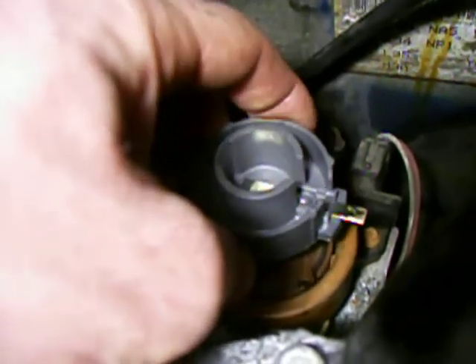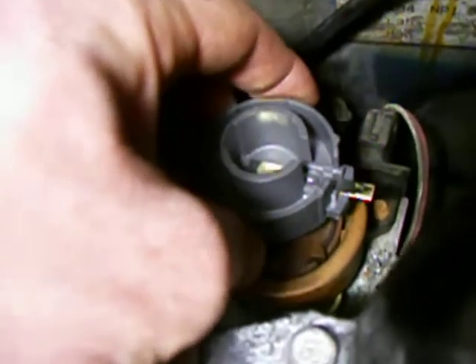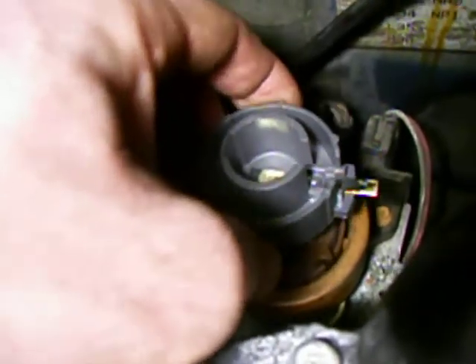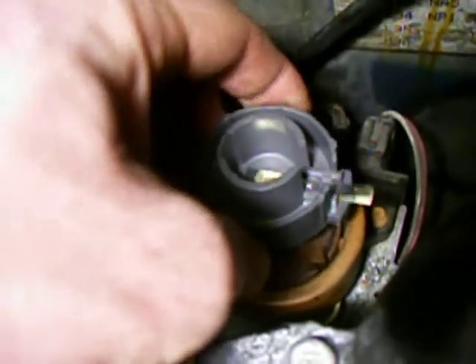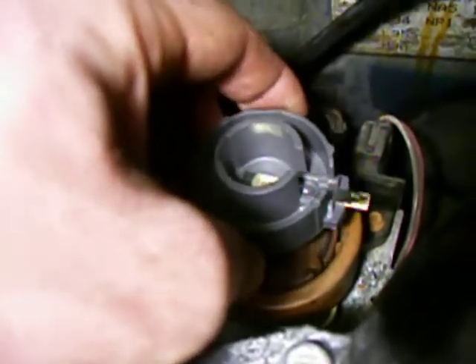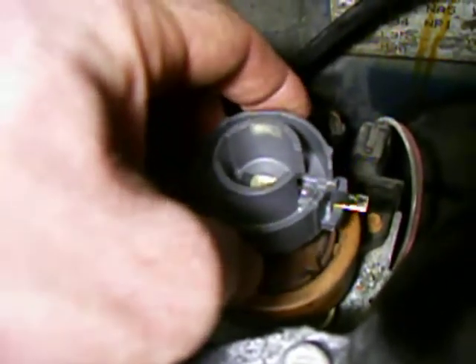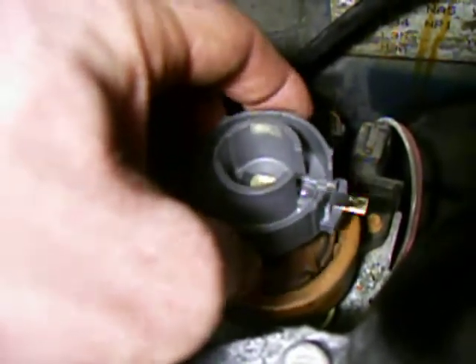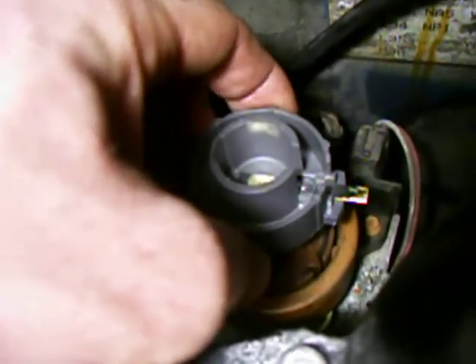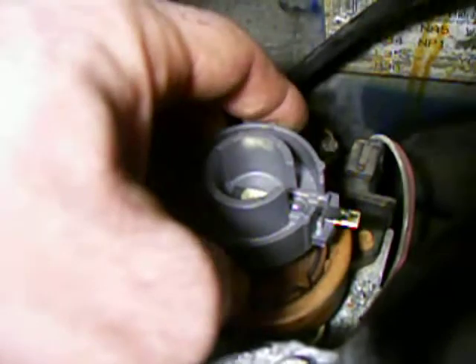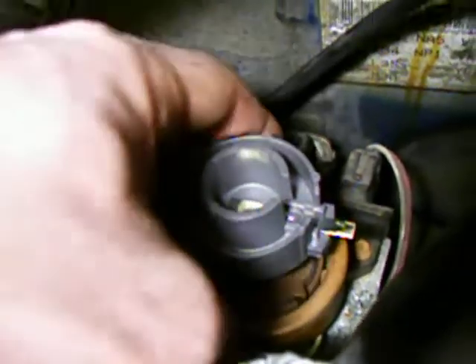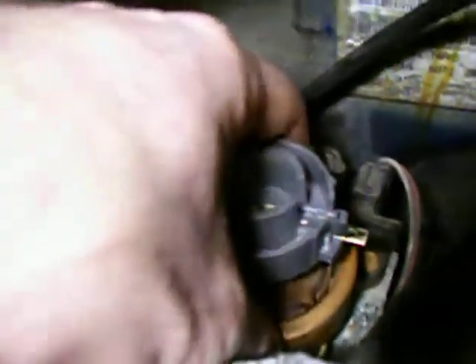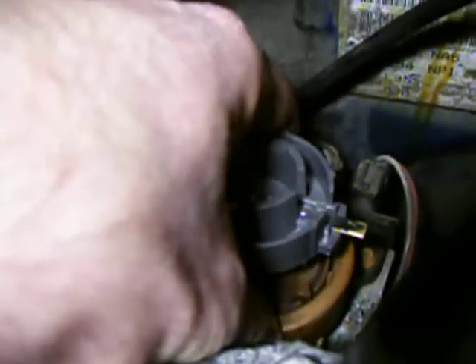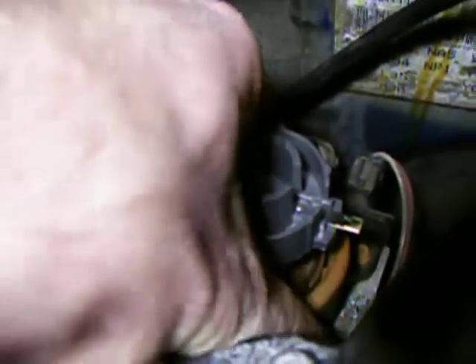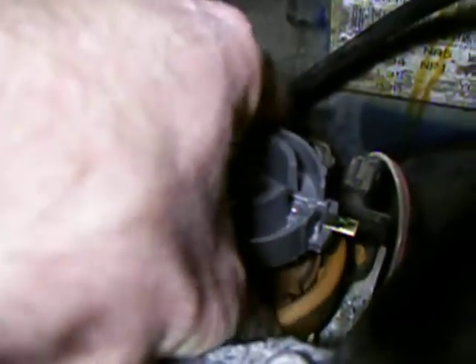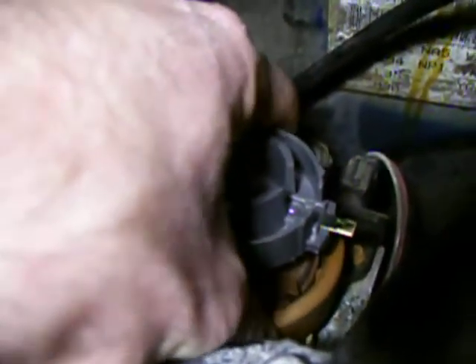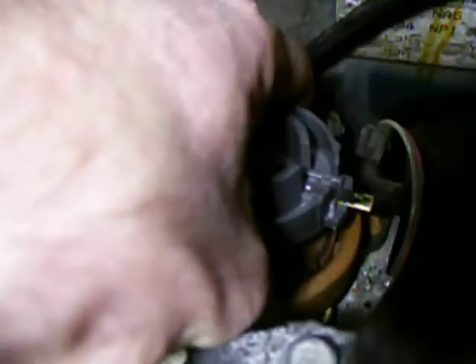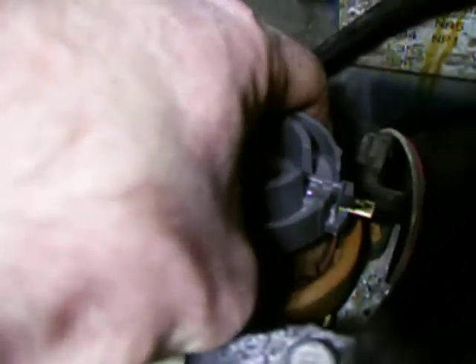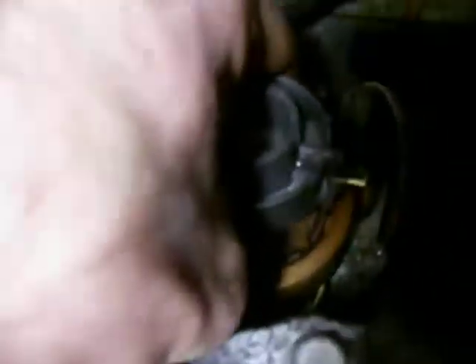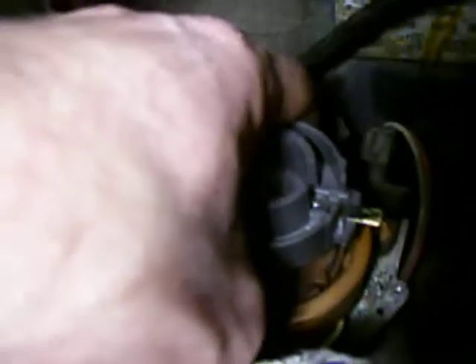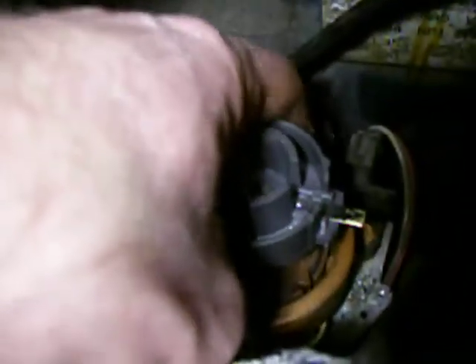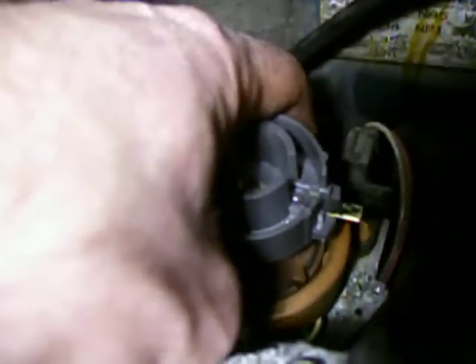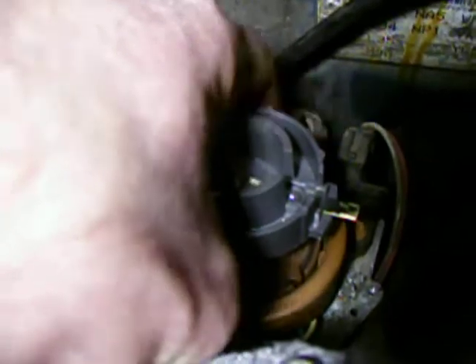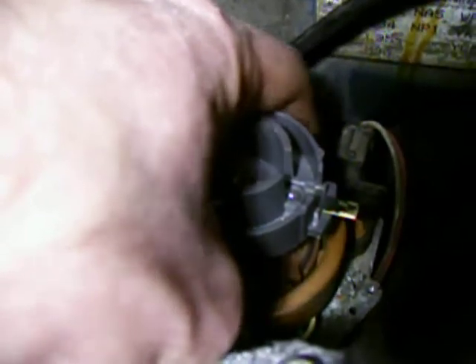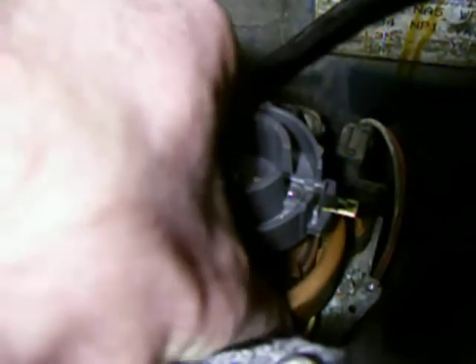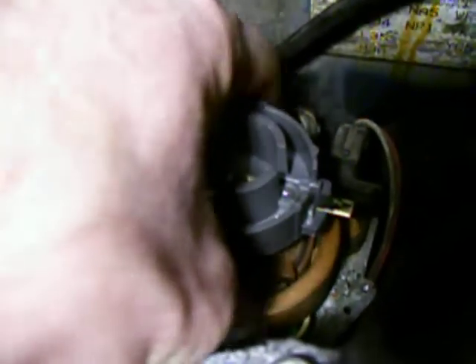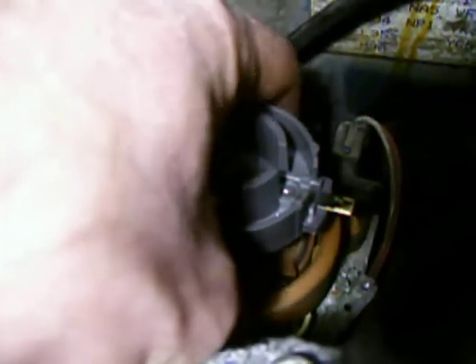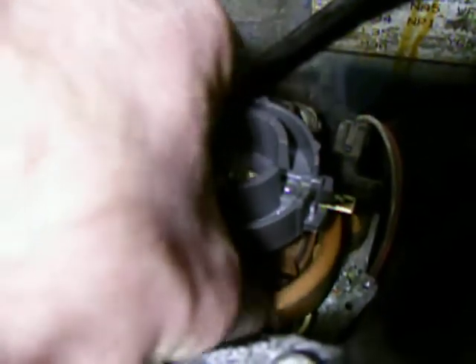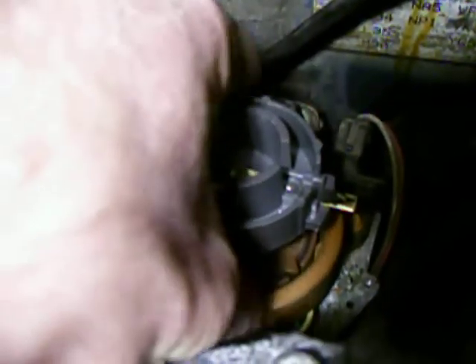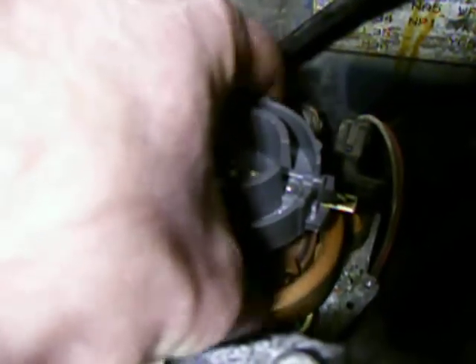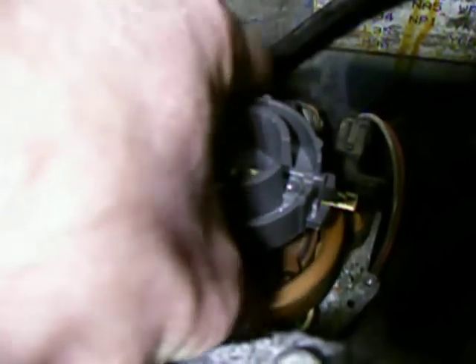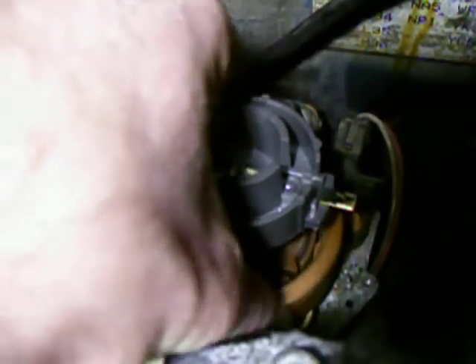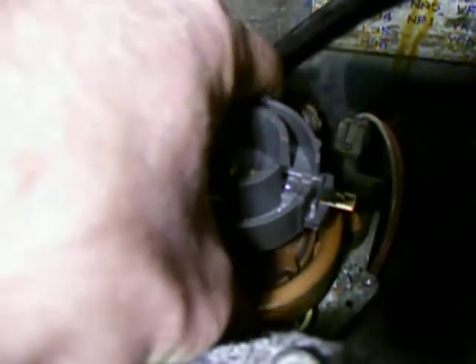As you can see, there's rotational play there. The other thing I'll show you too is this outer shell of the sensor rotates. I don't know if that's normal either — it looks like it's just a cover to me.